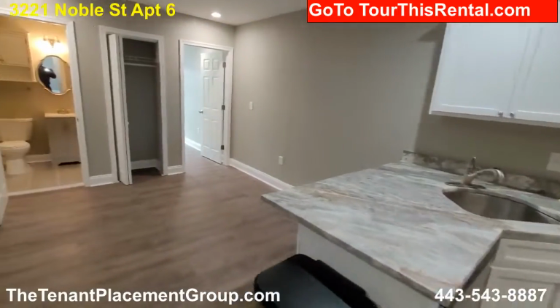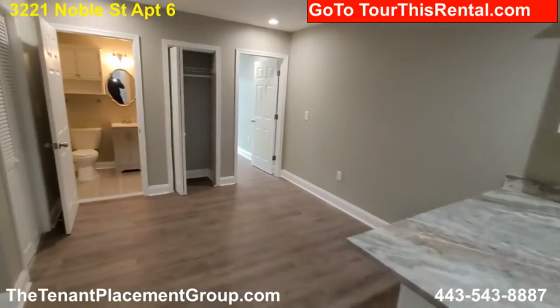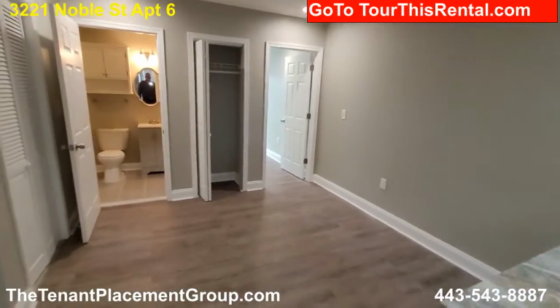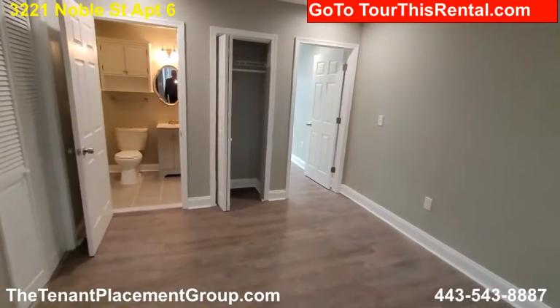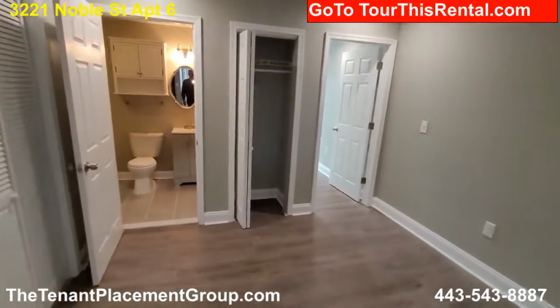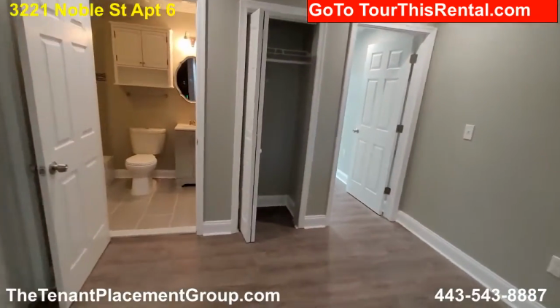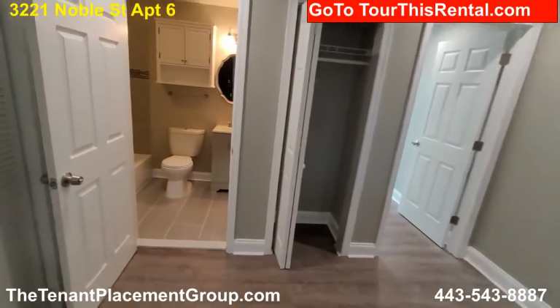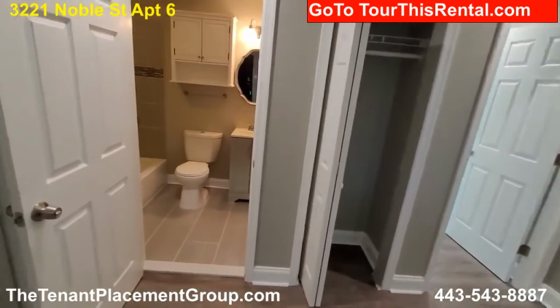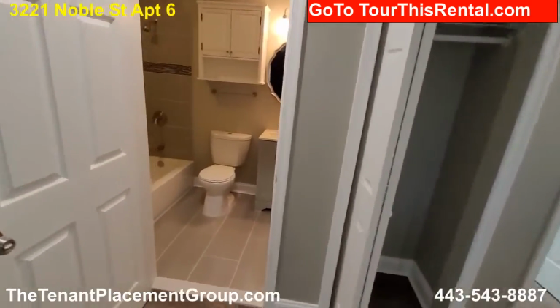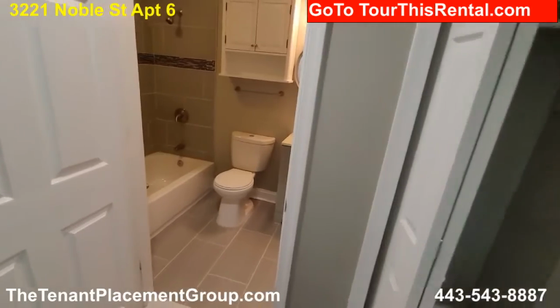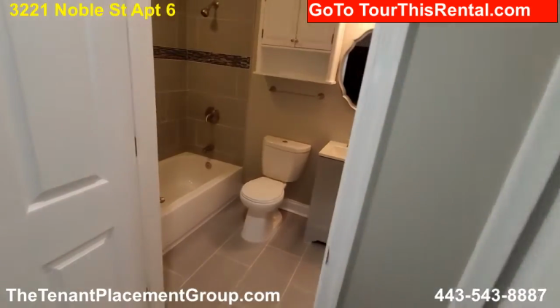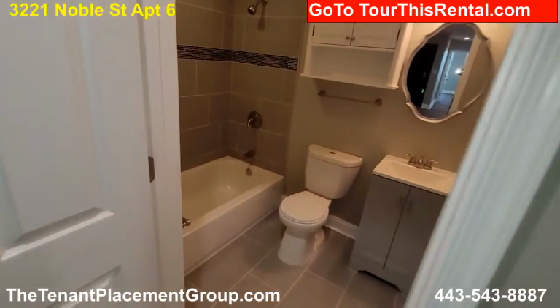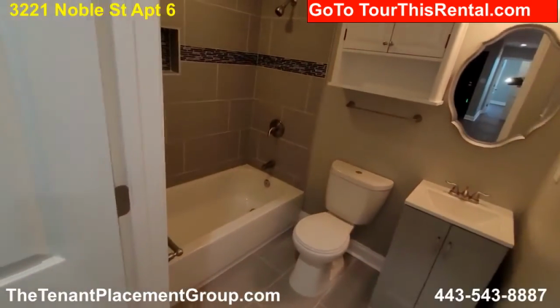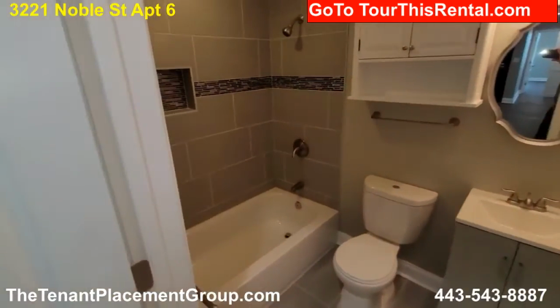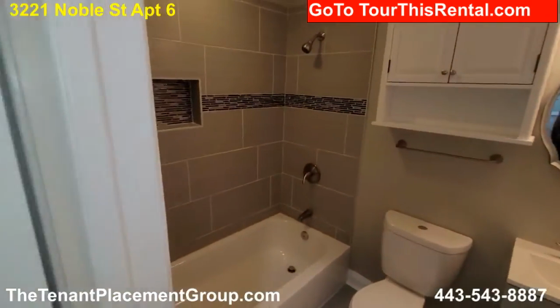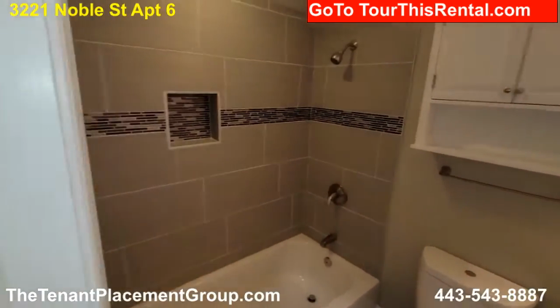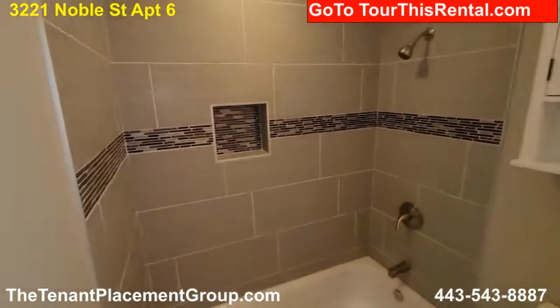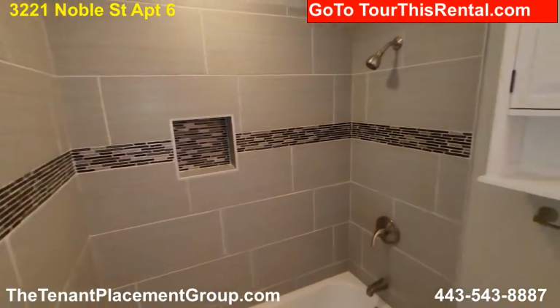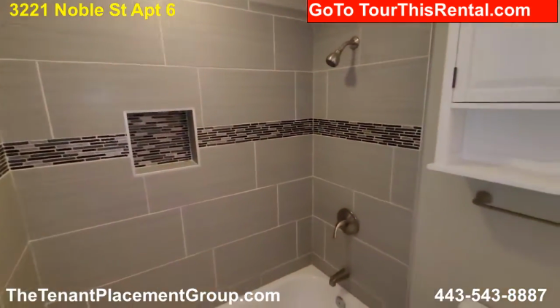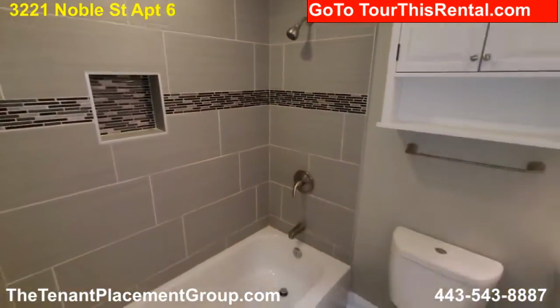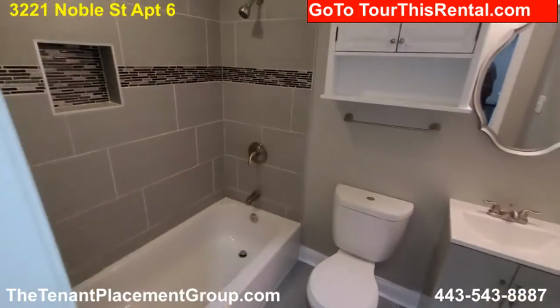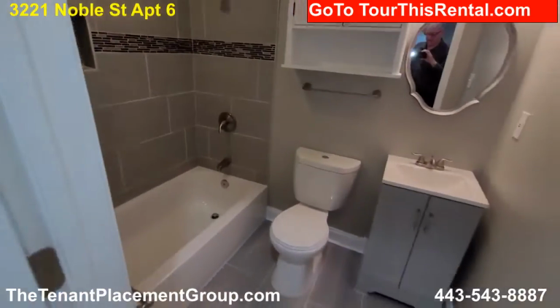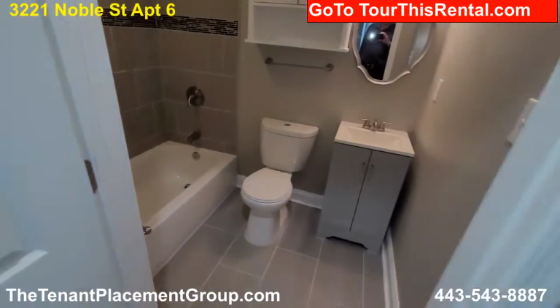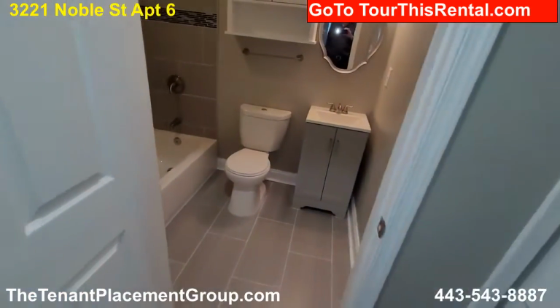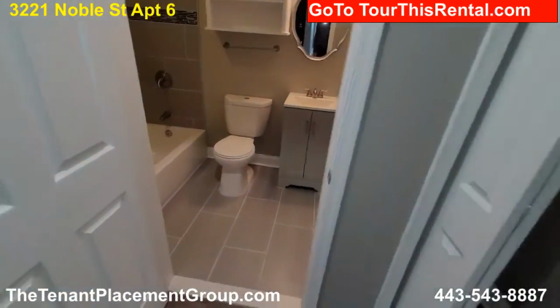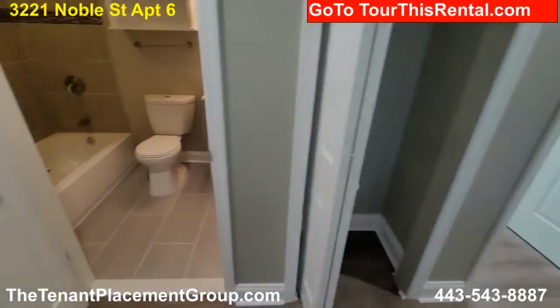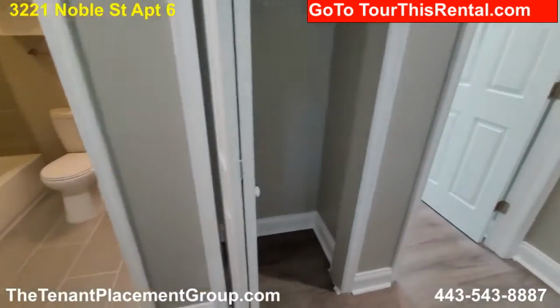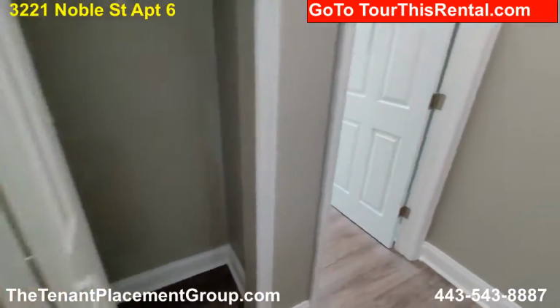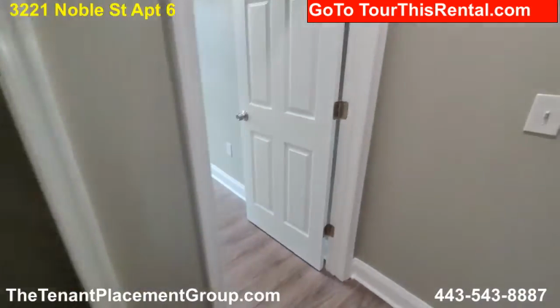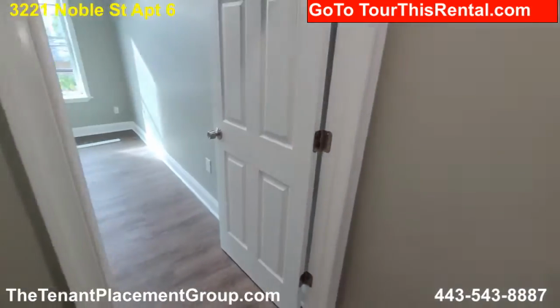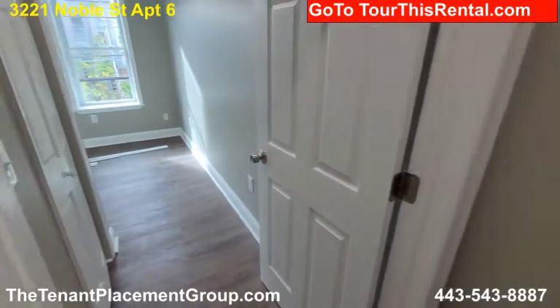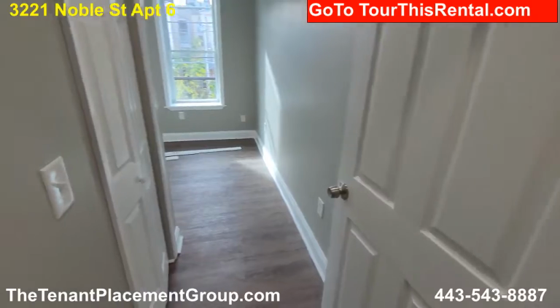Let's move over here. We have a bath here — tub, shower, sink, new tile floor — and bedroom in the back.